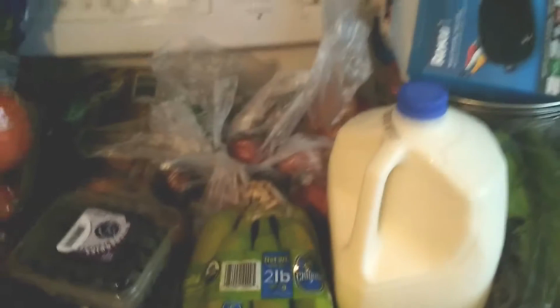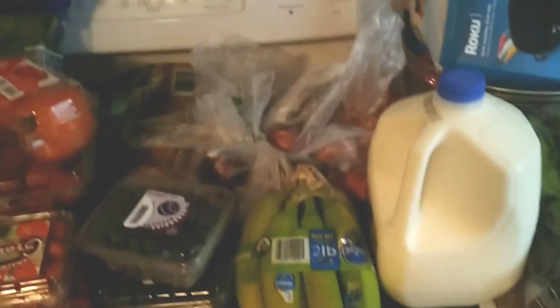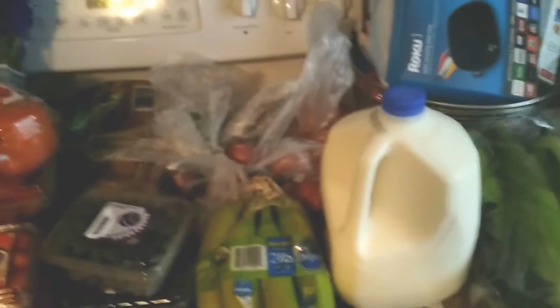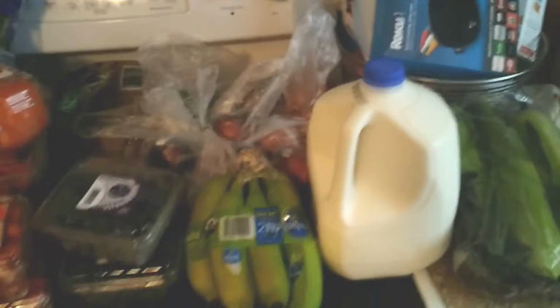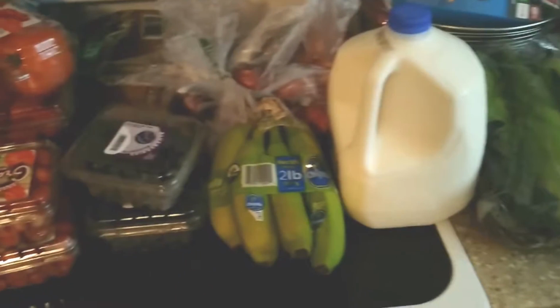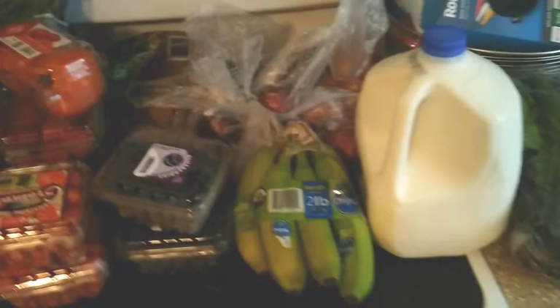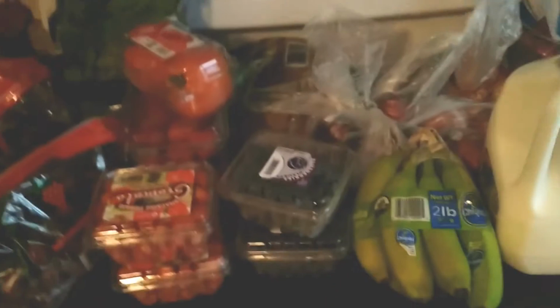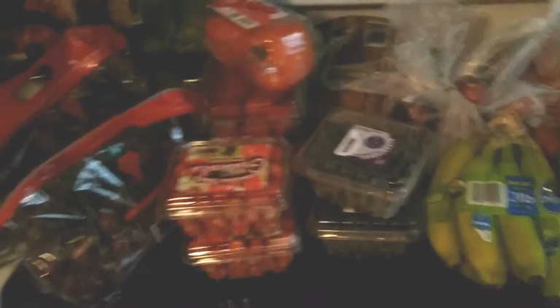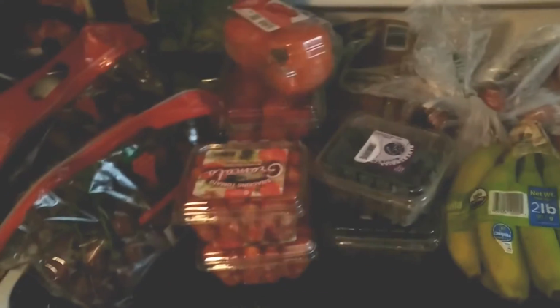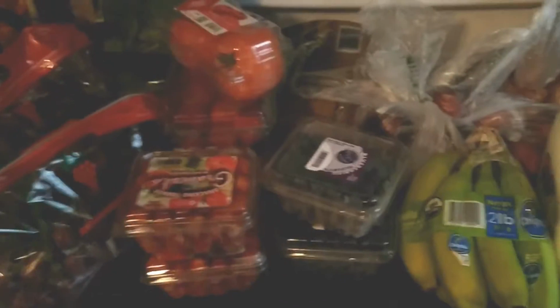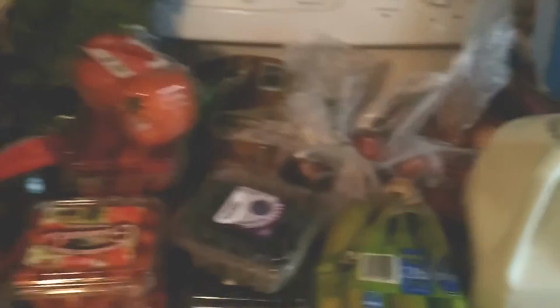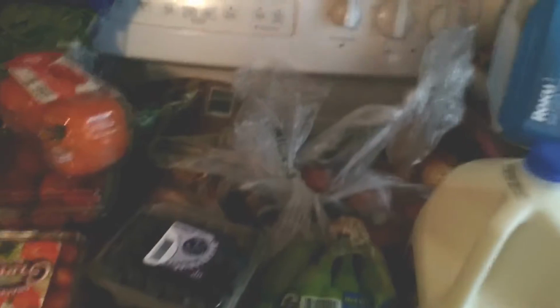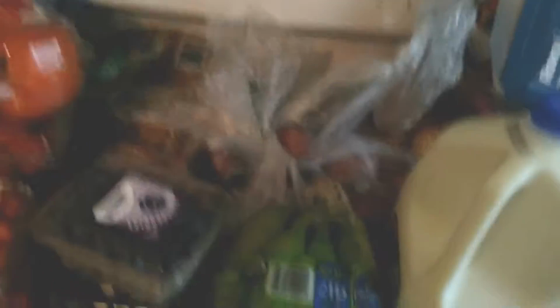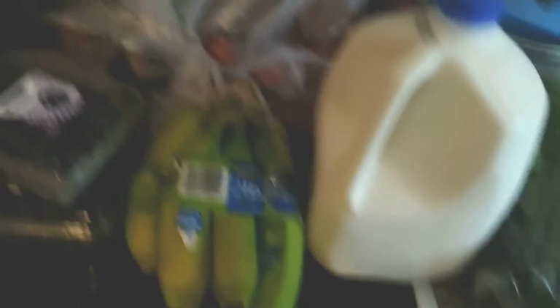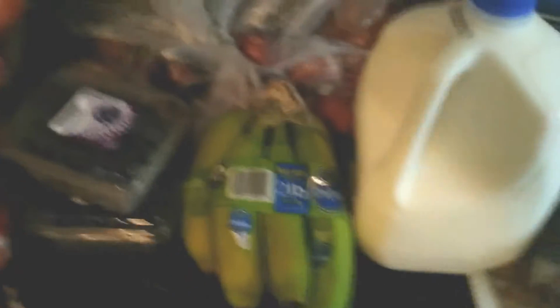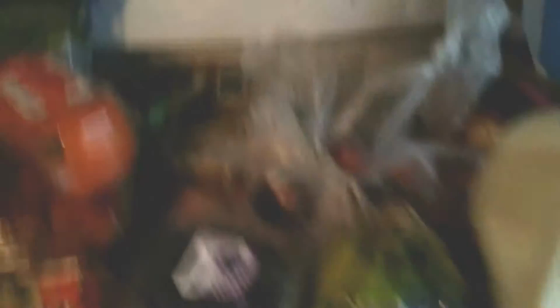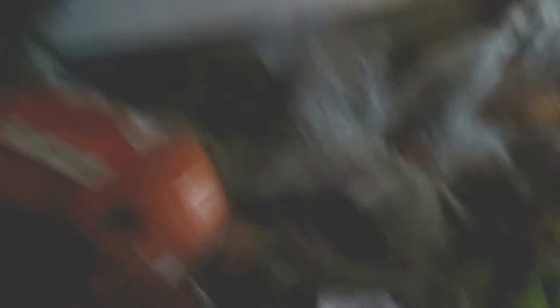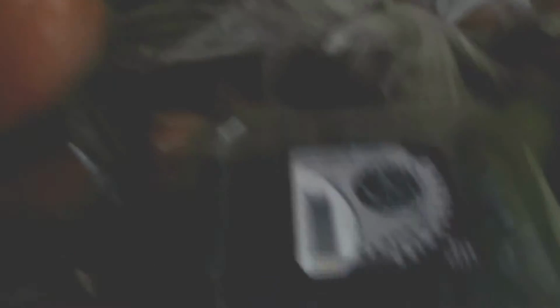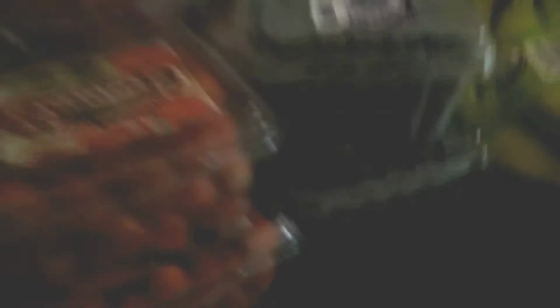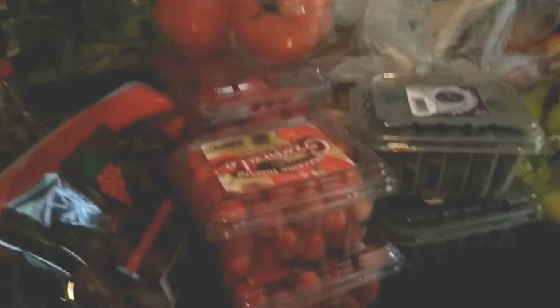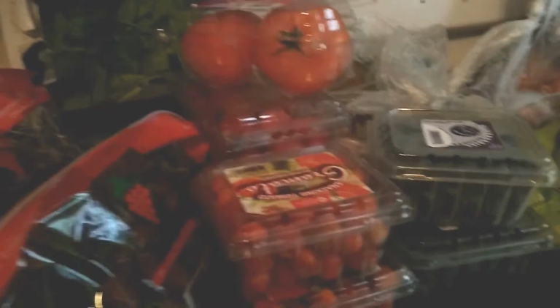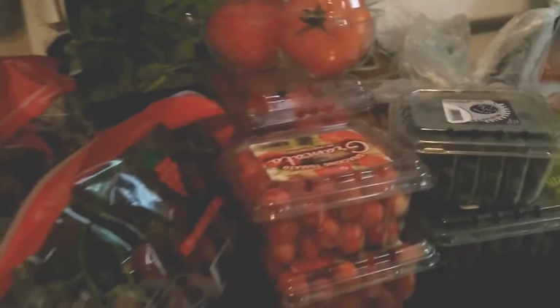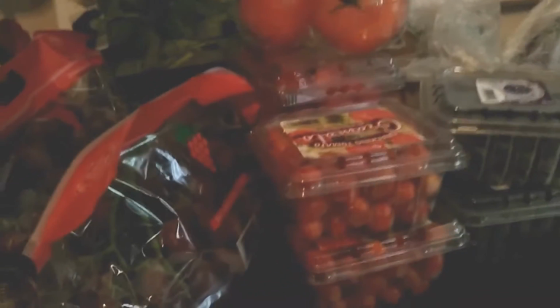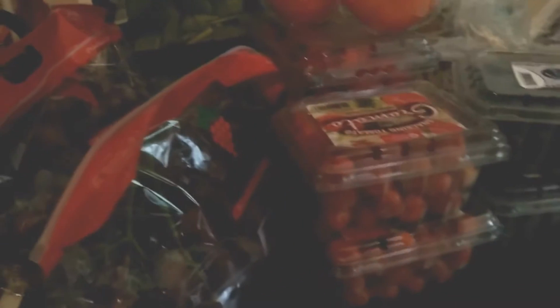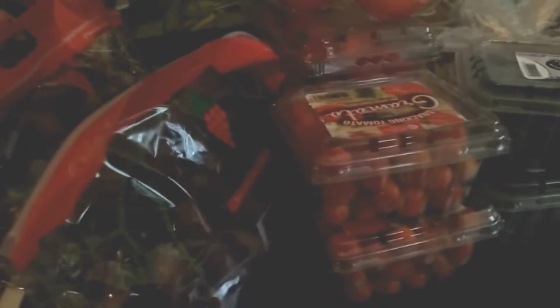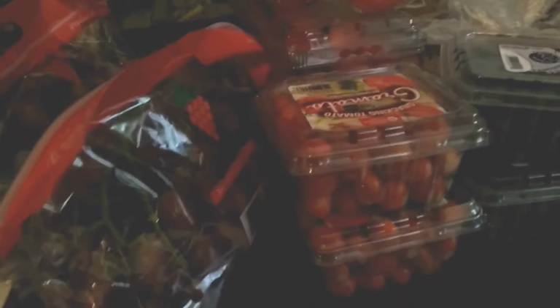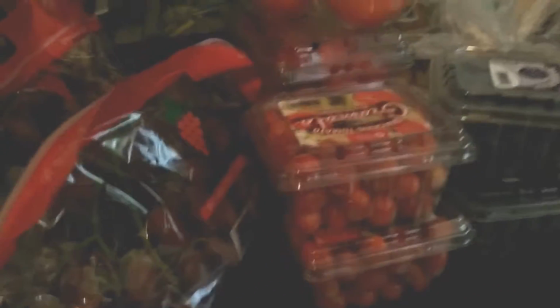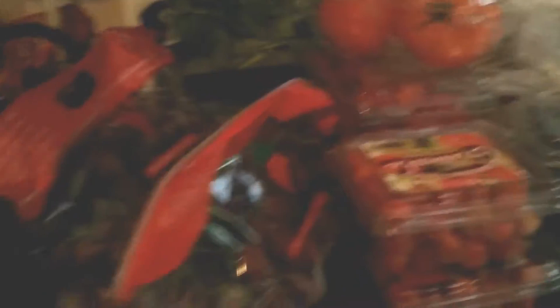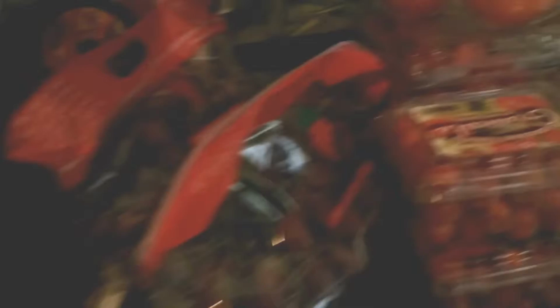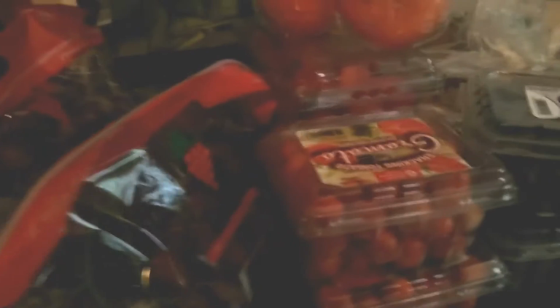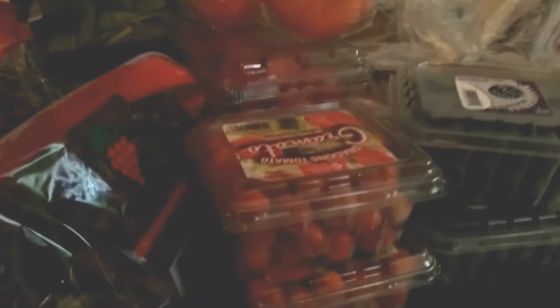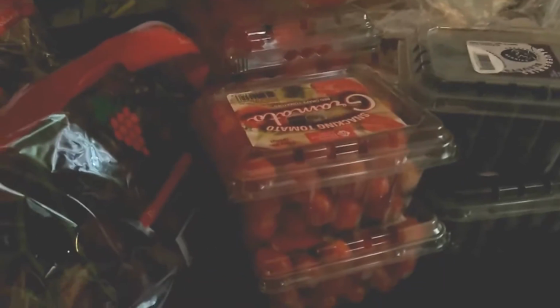Hi everybody, it's Siobhan. Just coming at you with a quick Aldi haul — not too much stuff, just a few things that were on sale that I wanted to pick up, in addition to what I had gotten at ShopRite.